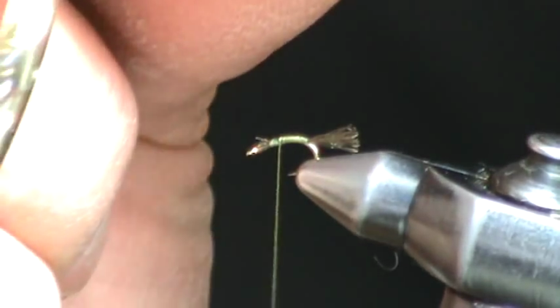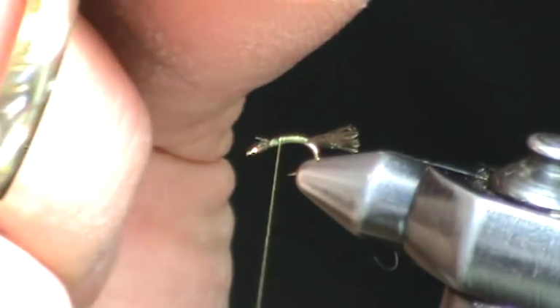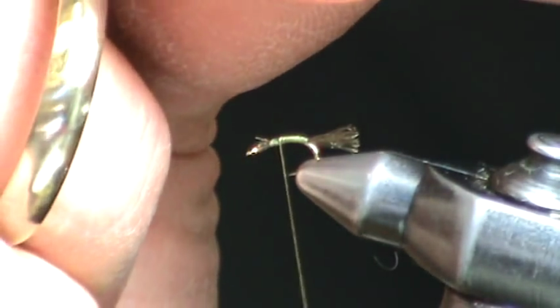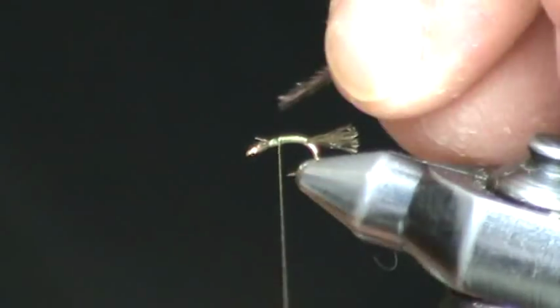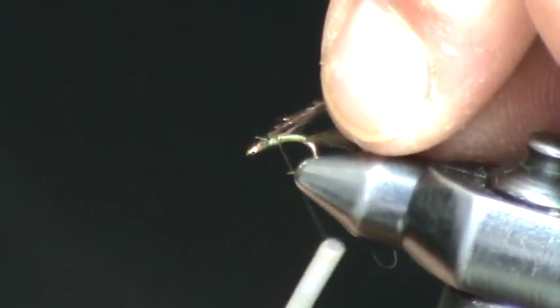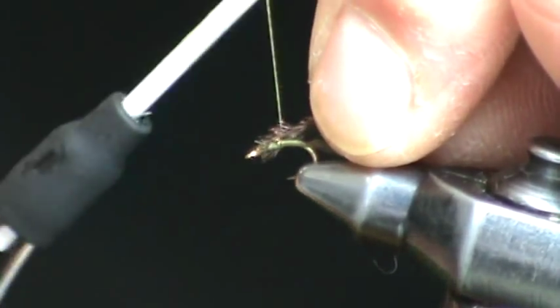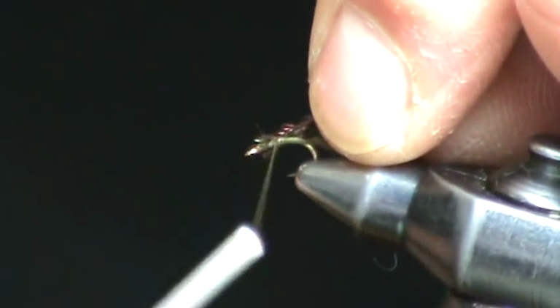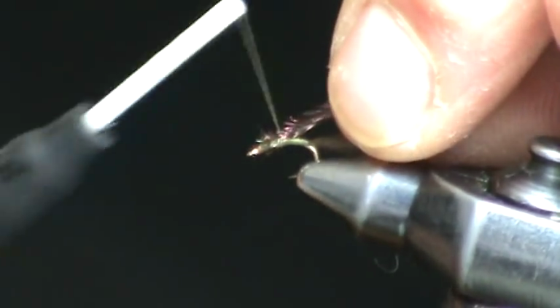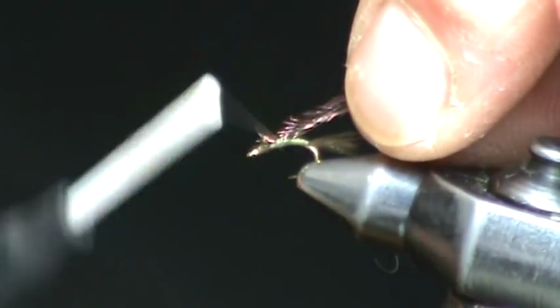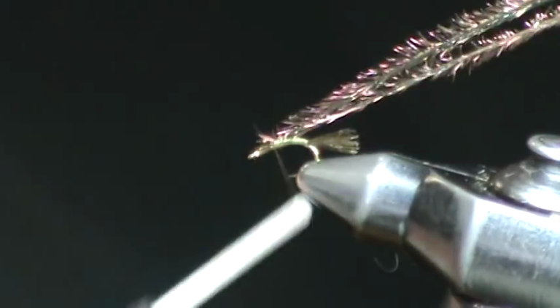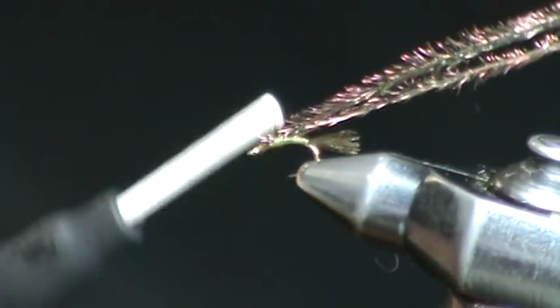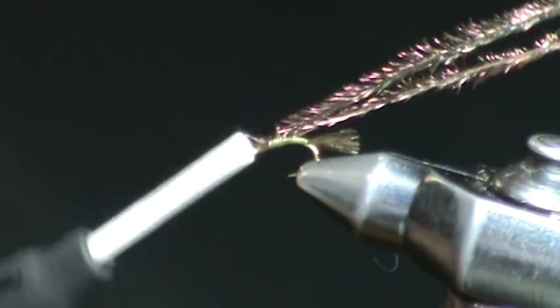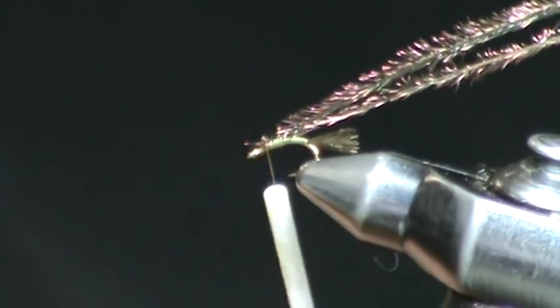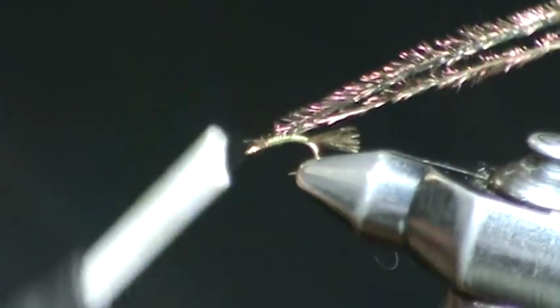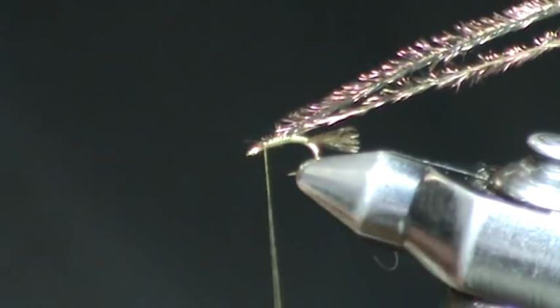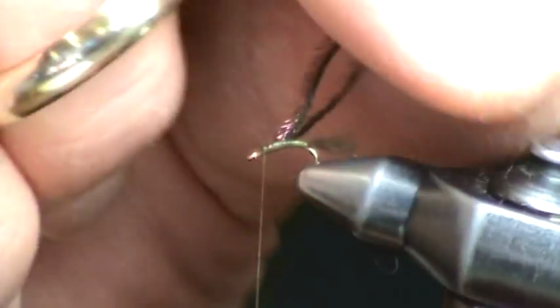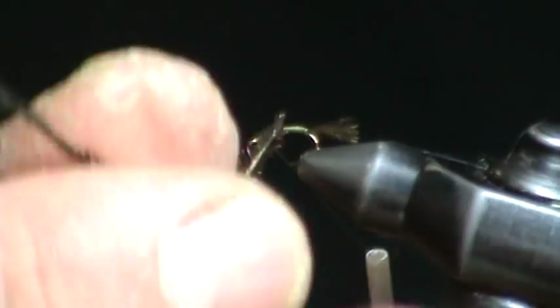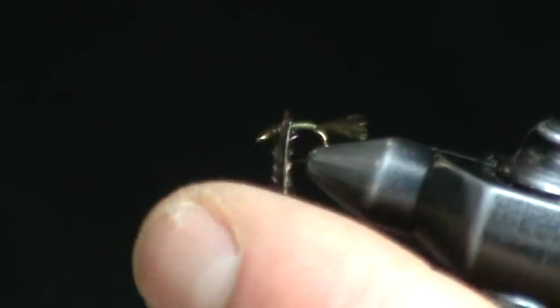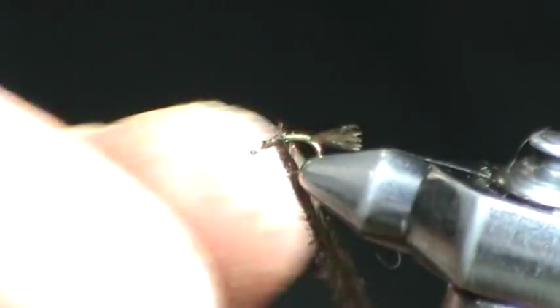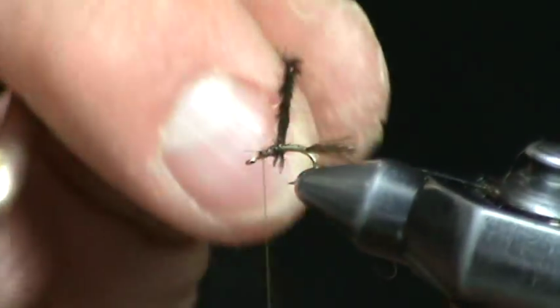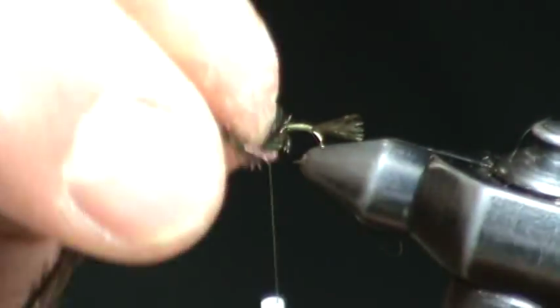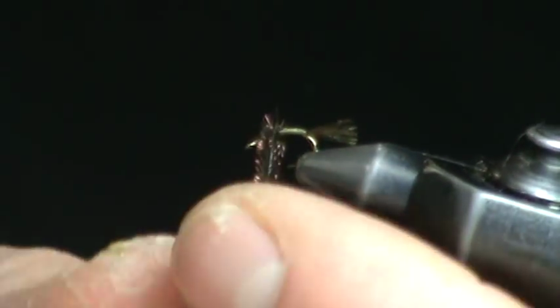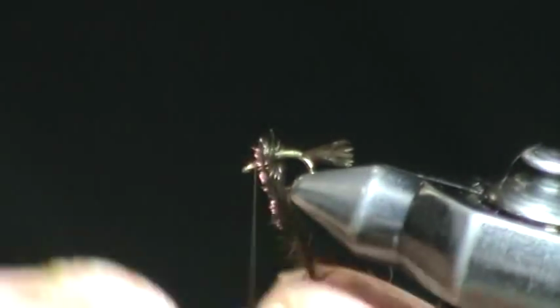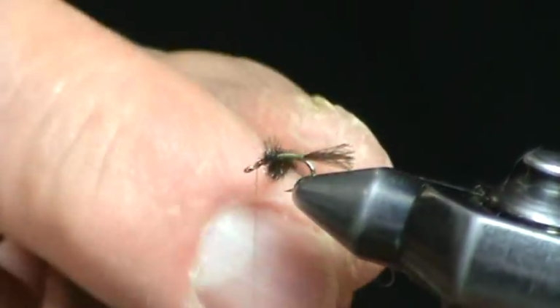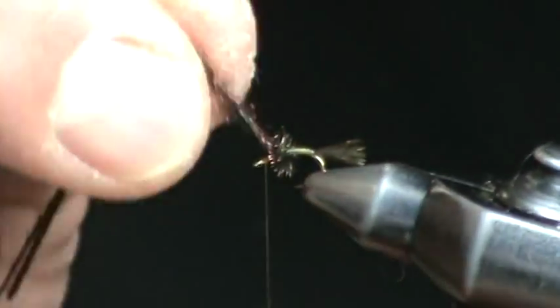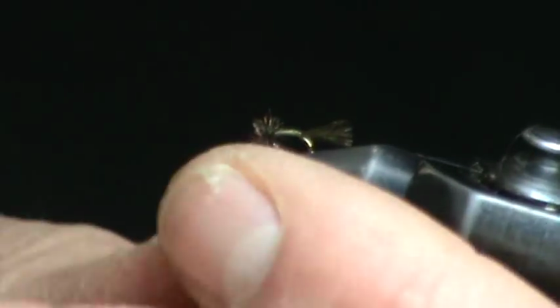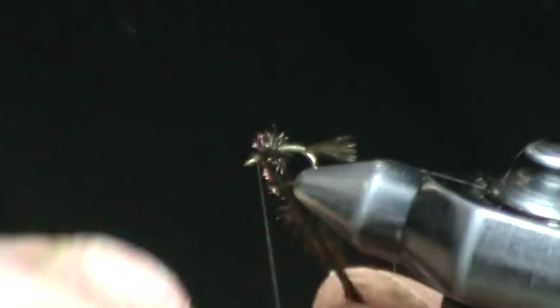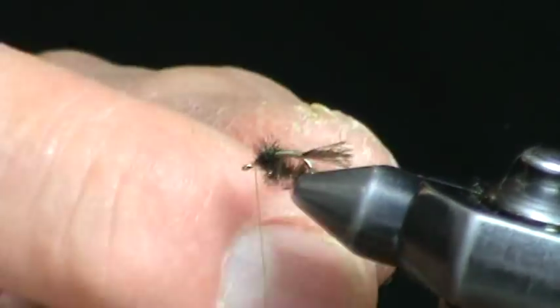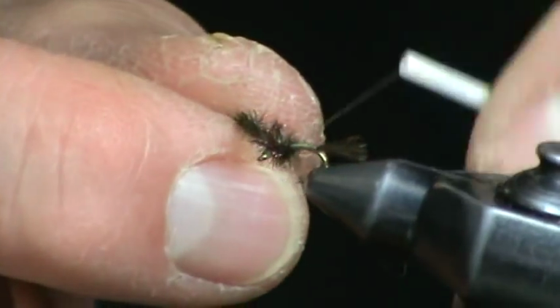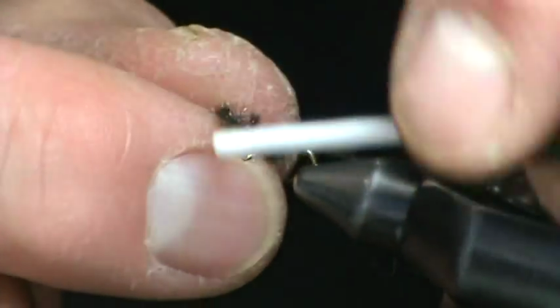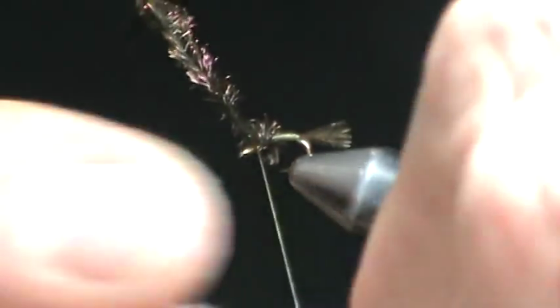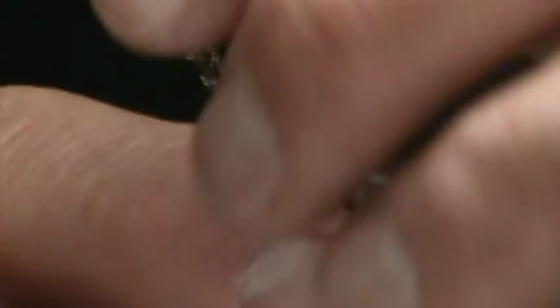Next, we're going to take a couple strands of peacock herl, and that will form our thorax. Simply tie on a couple of strands of peacock, make just two or three wraps, and tie that off.